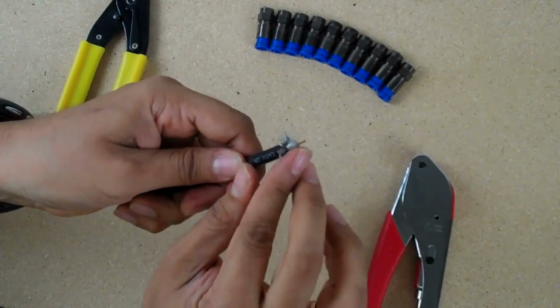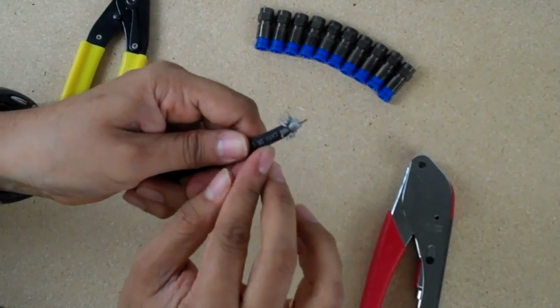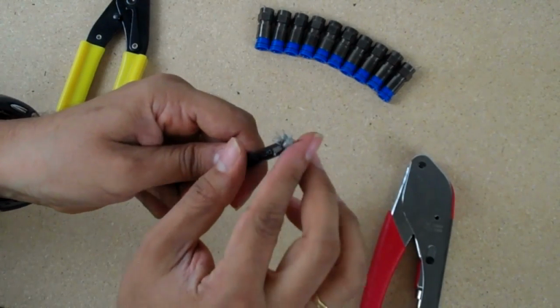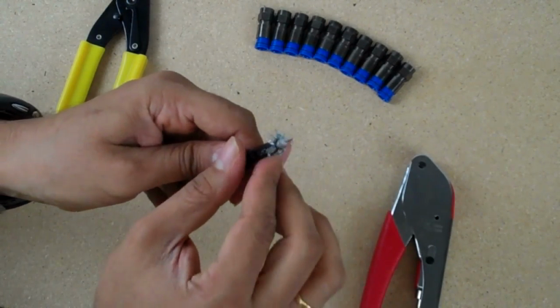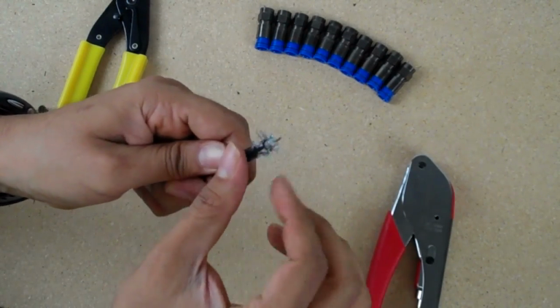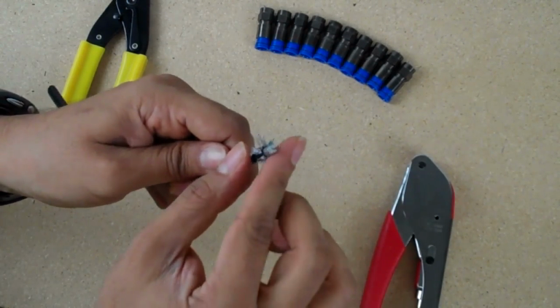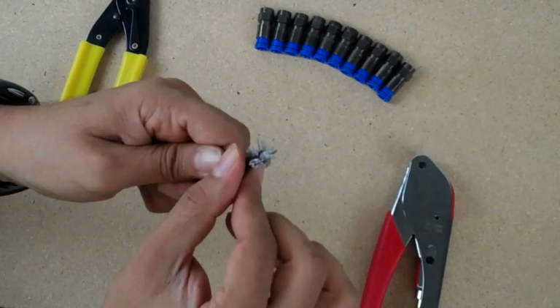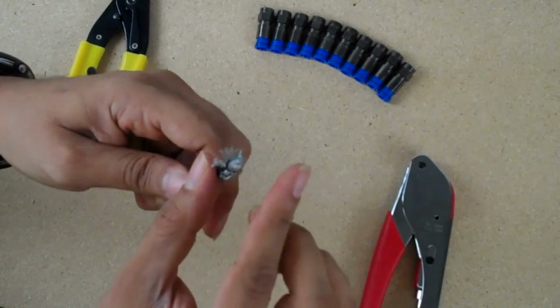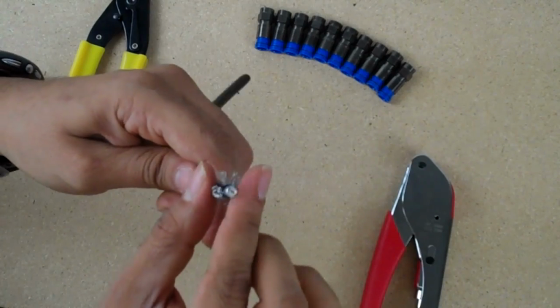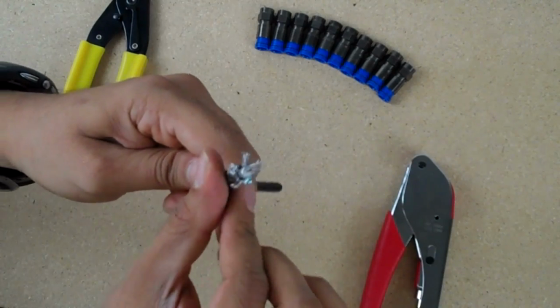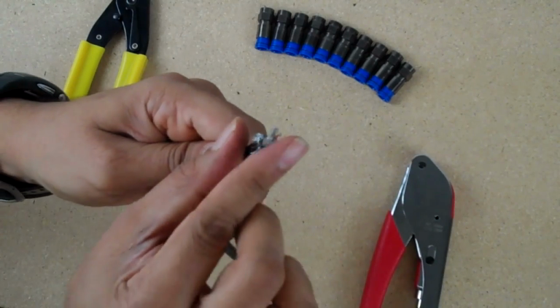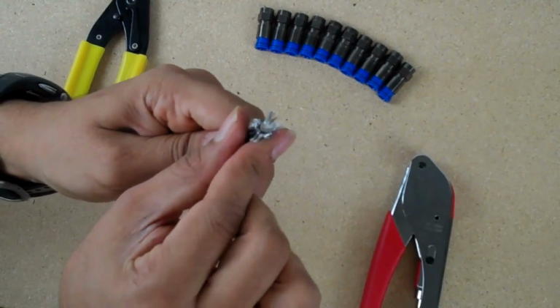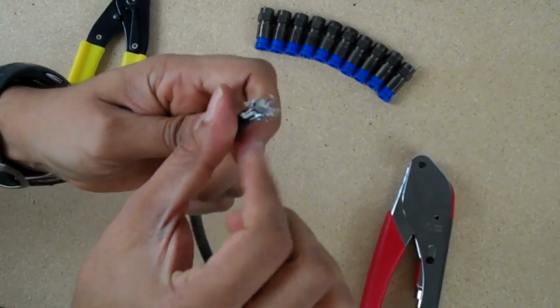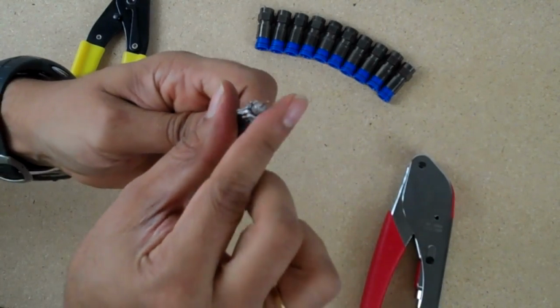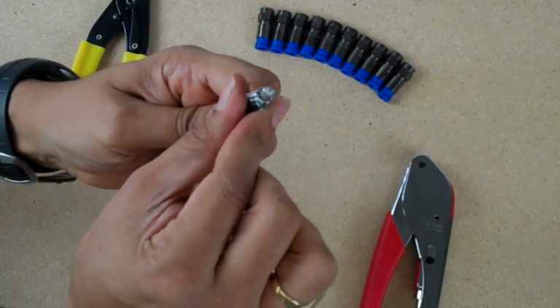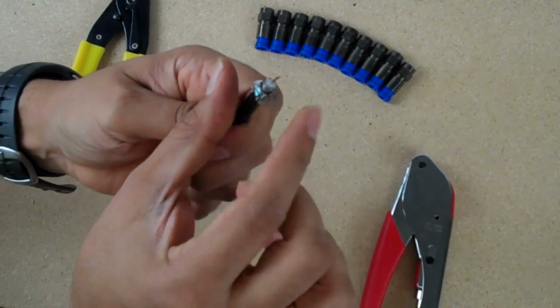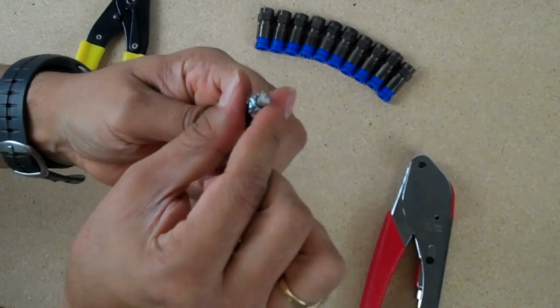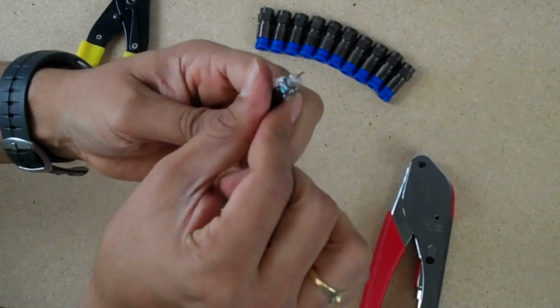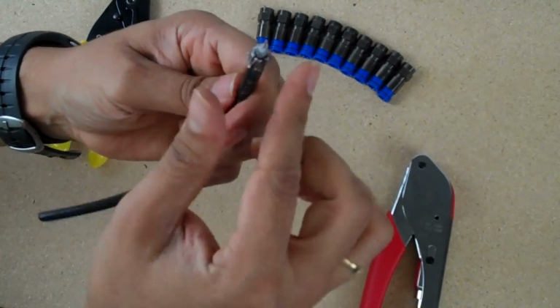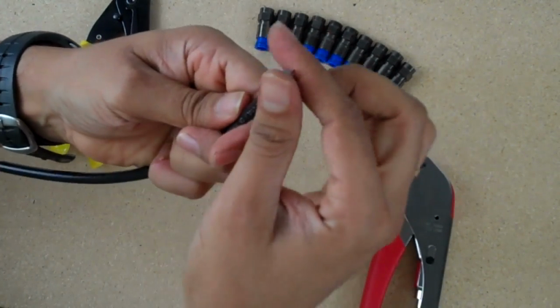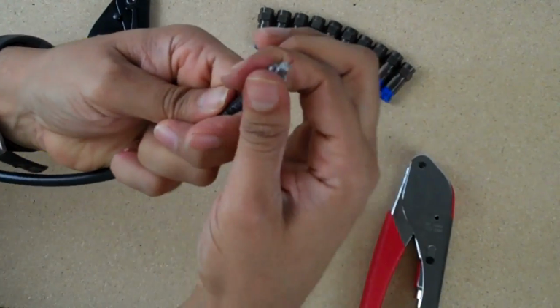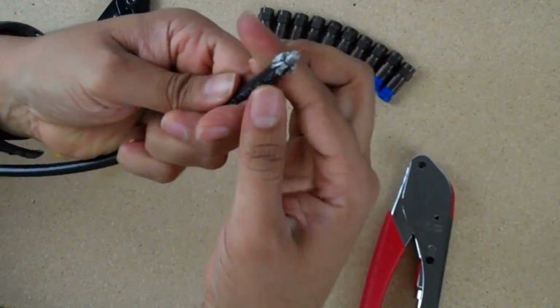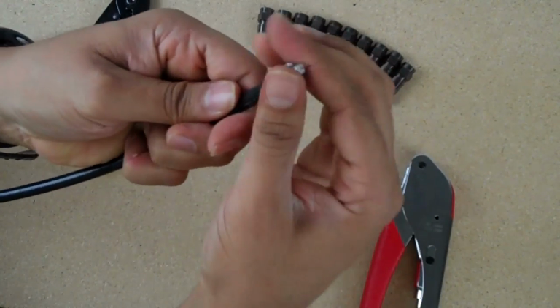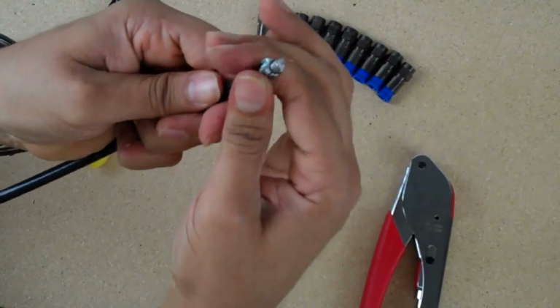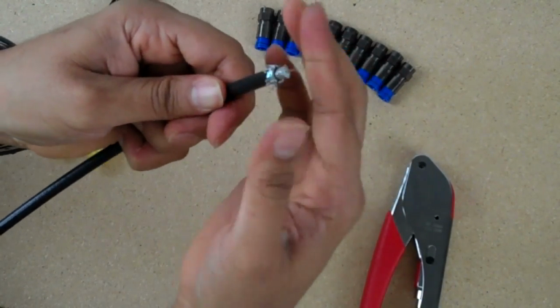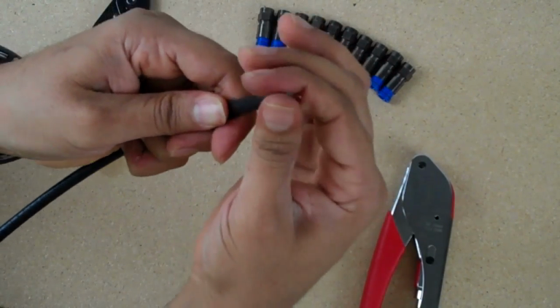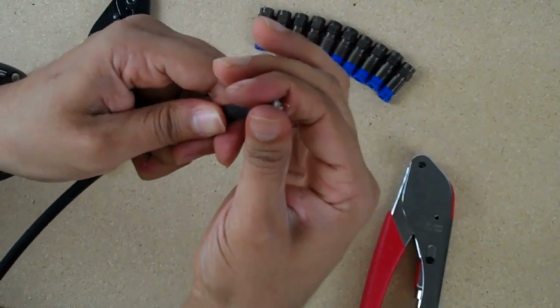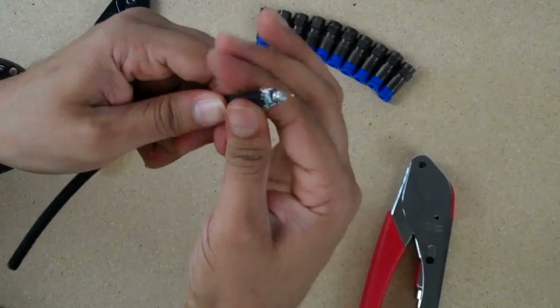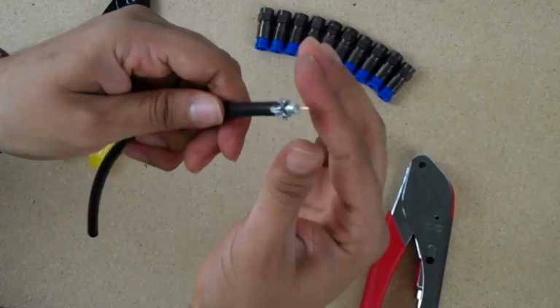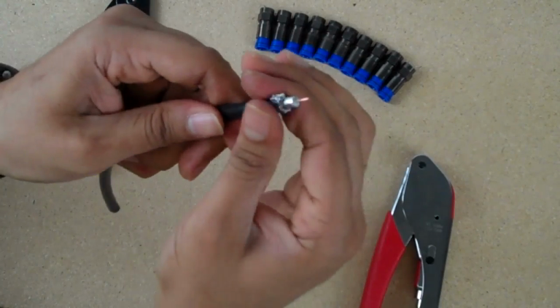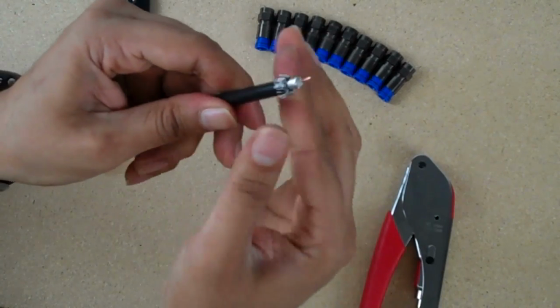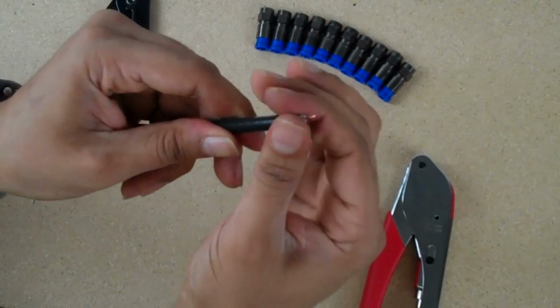Now take the braiding and fold it straight back against the insulation of the cable, so it's nice and even, not lumpy.